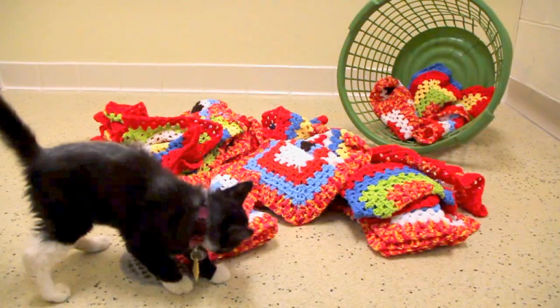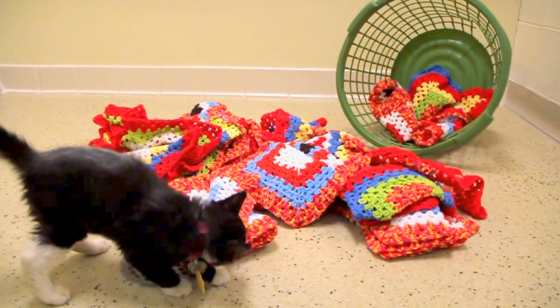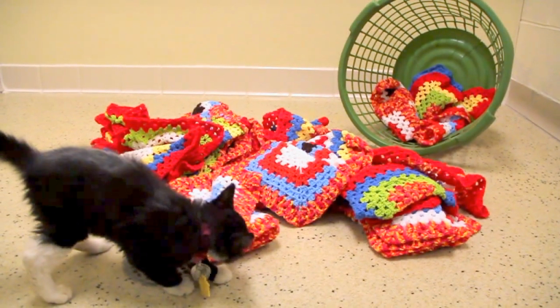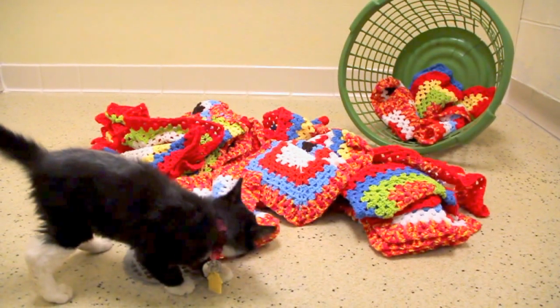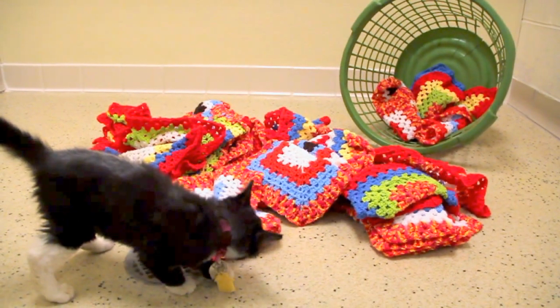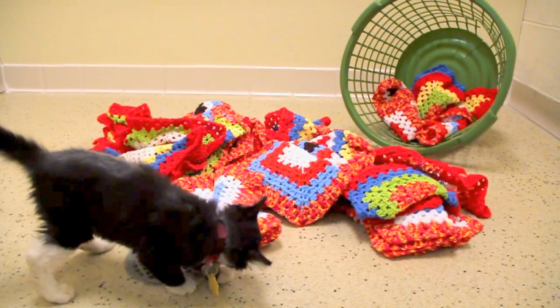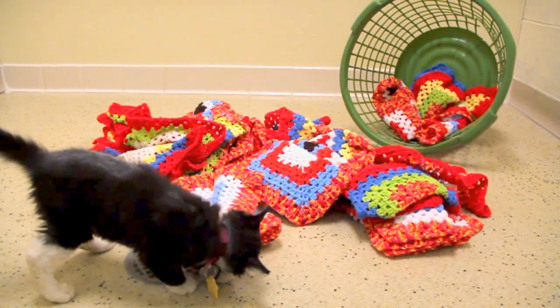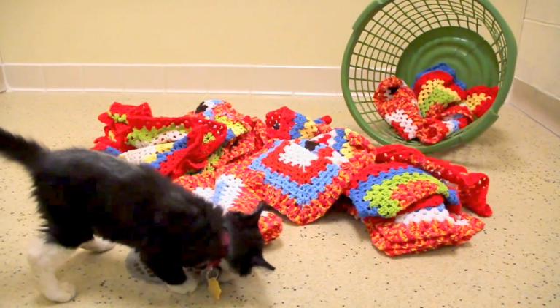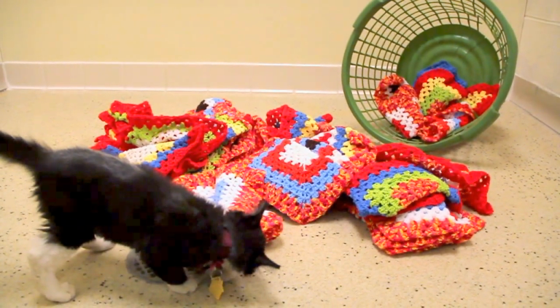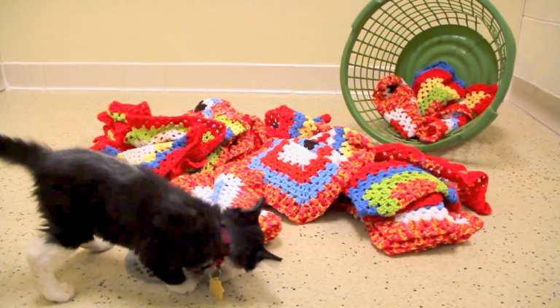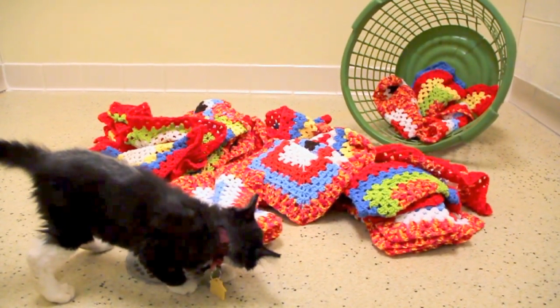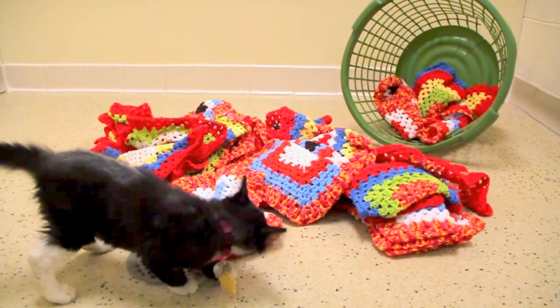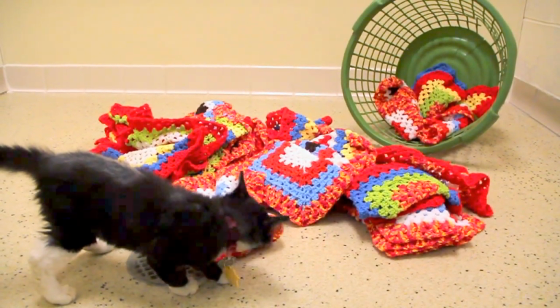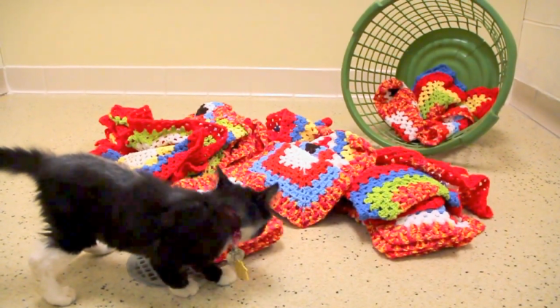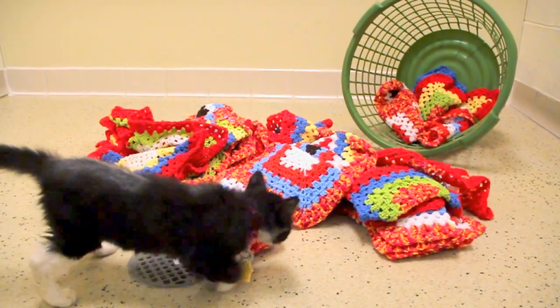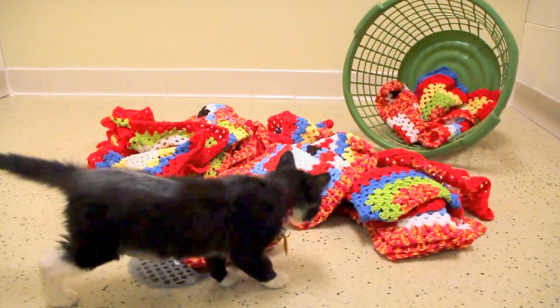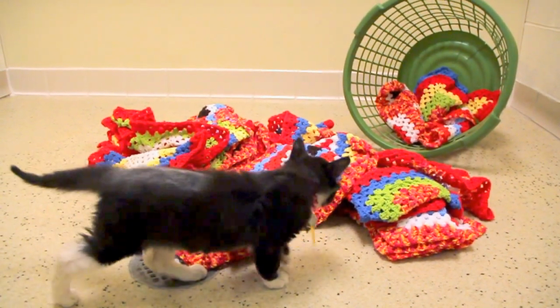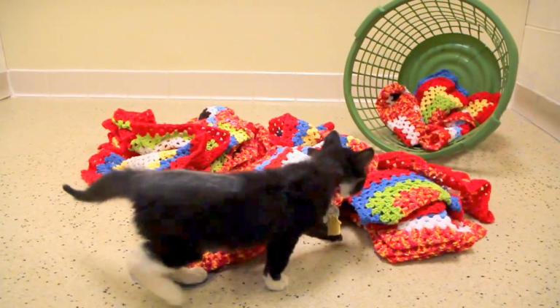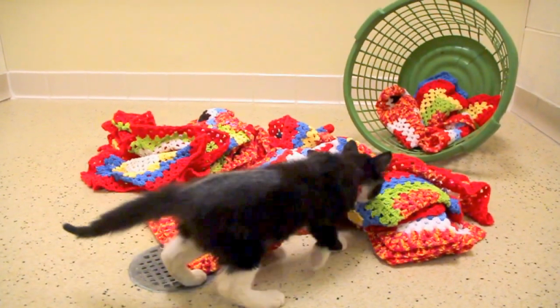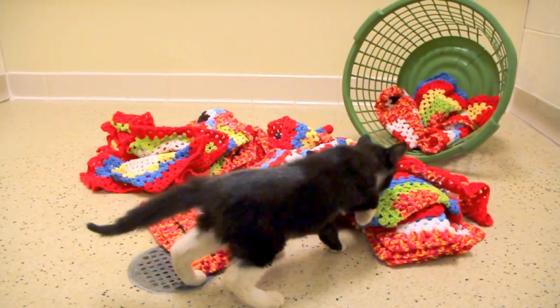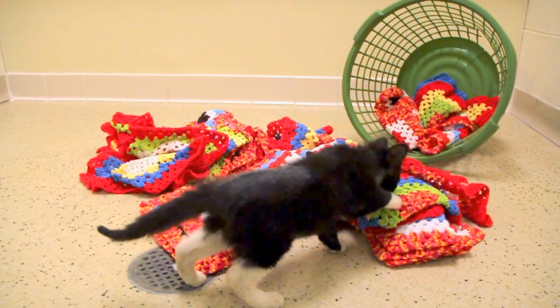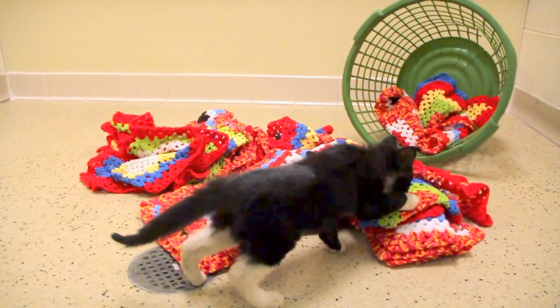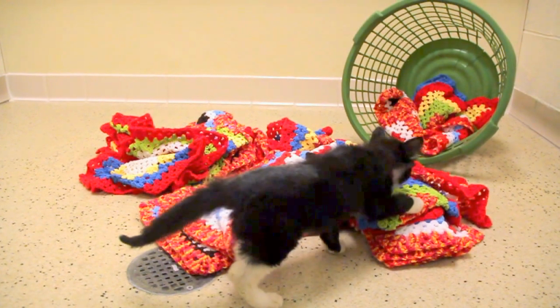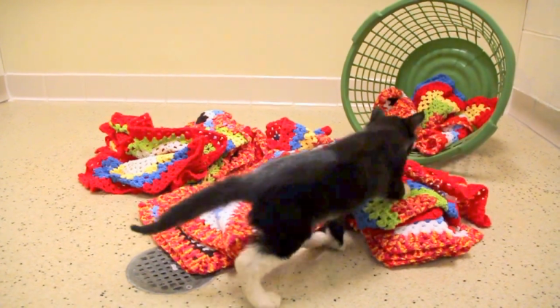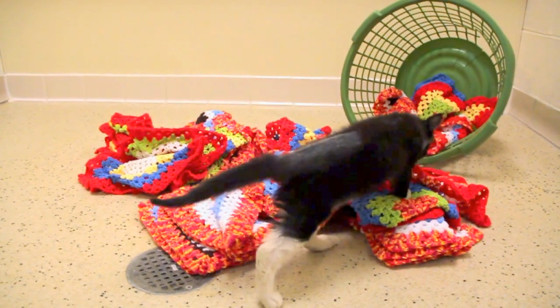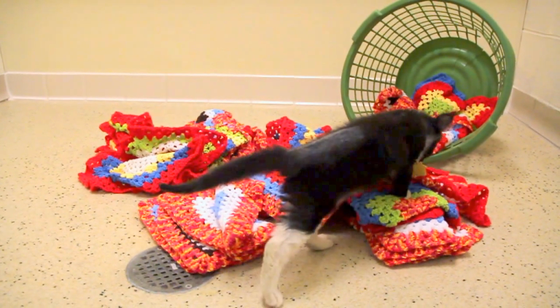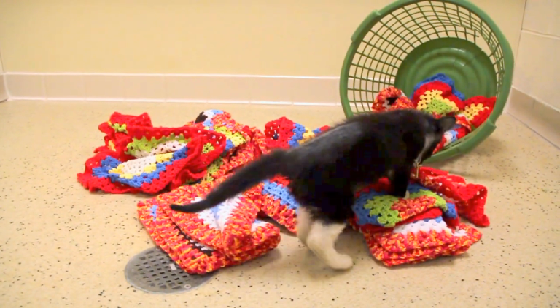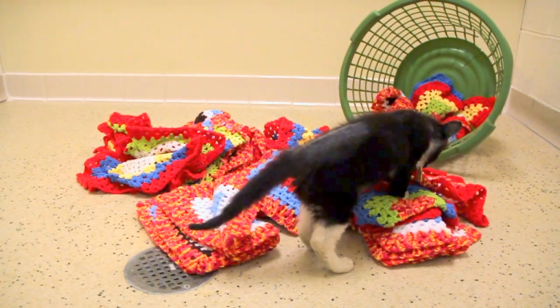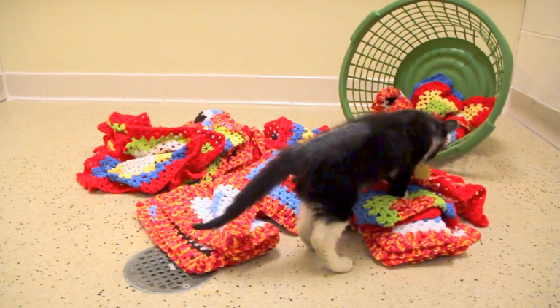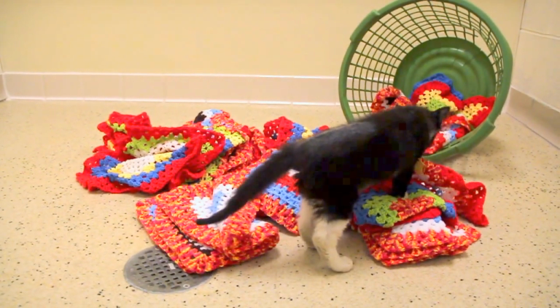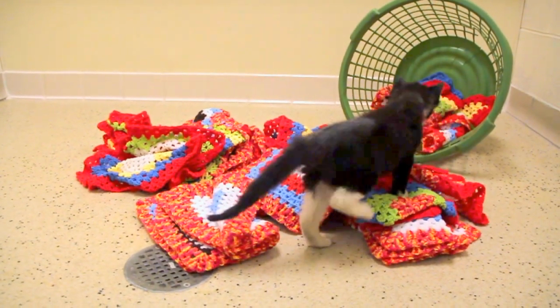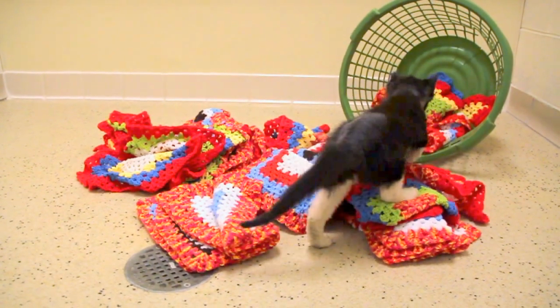This little kitten is Oliver. He's been checking out some of our homemade squares that were donated to us by various organizations.